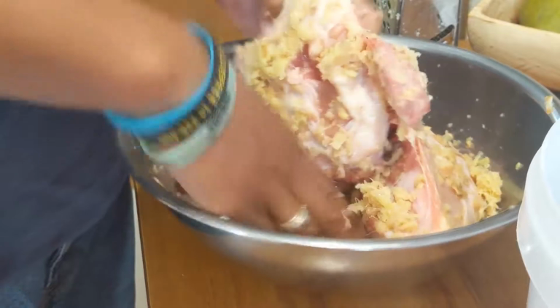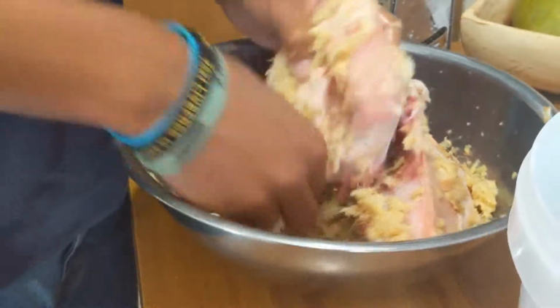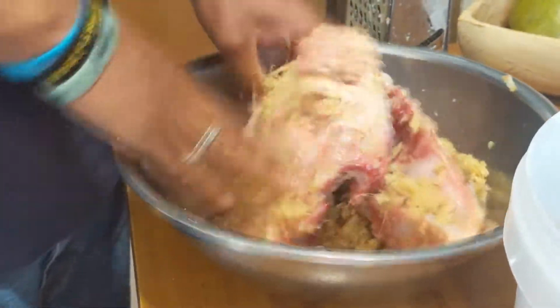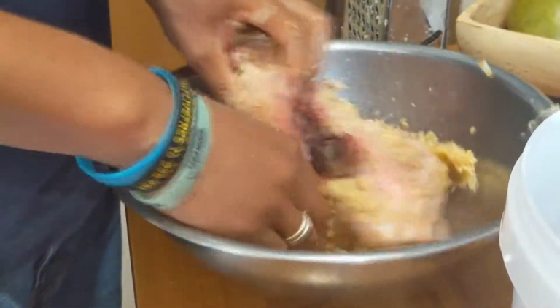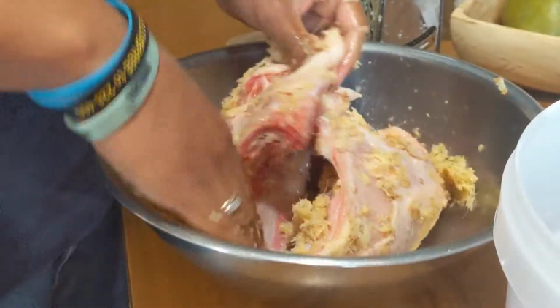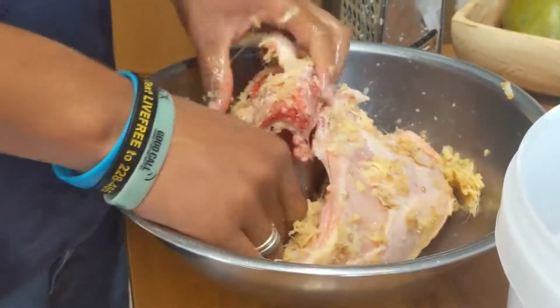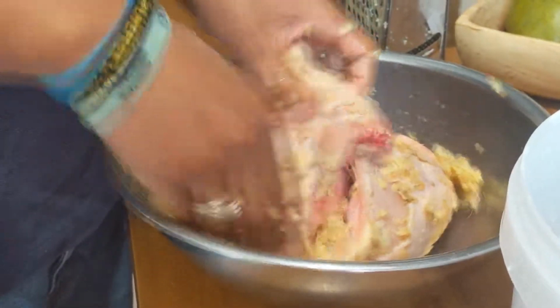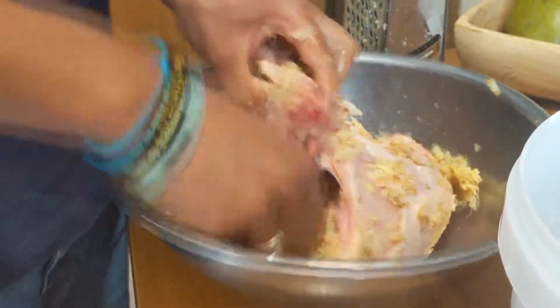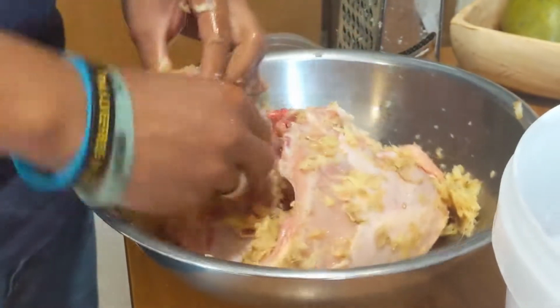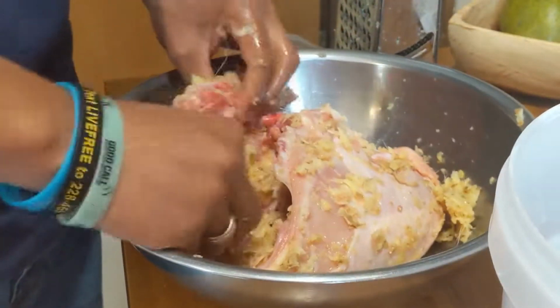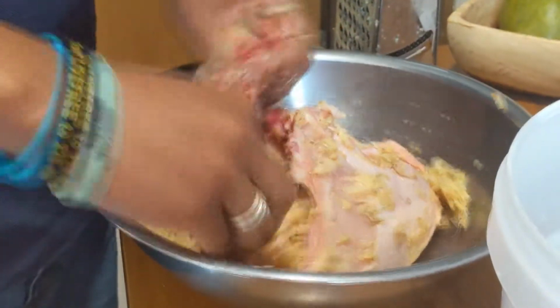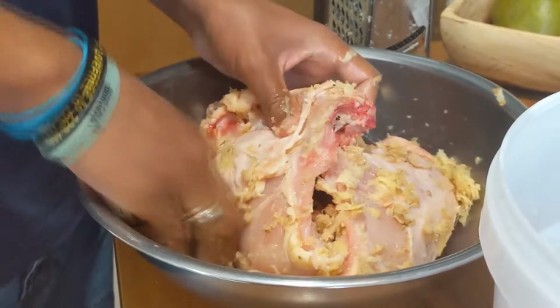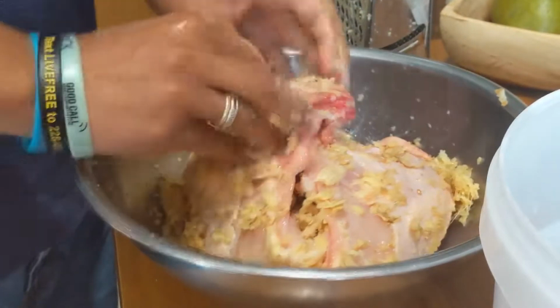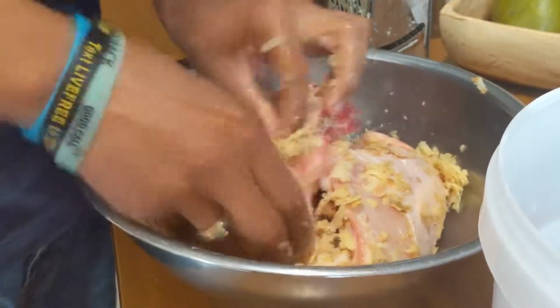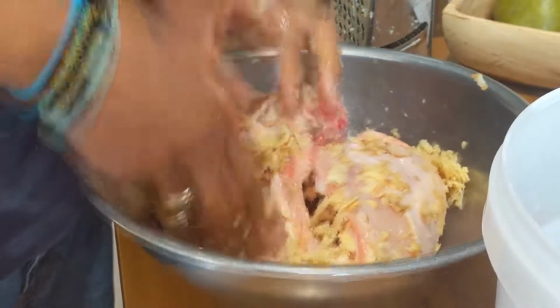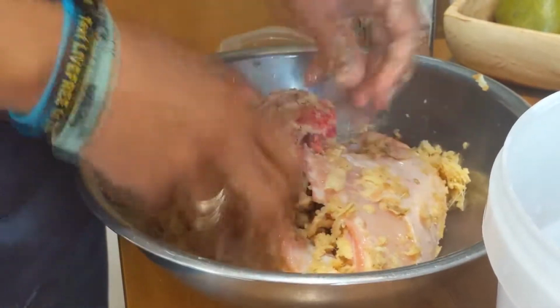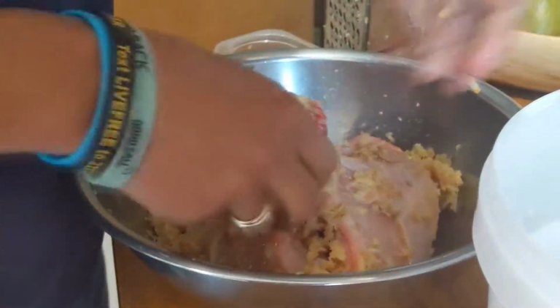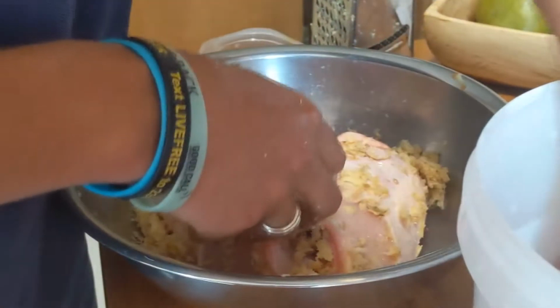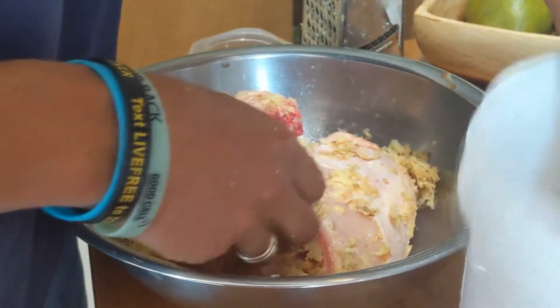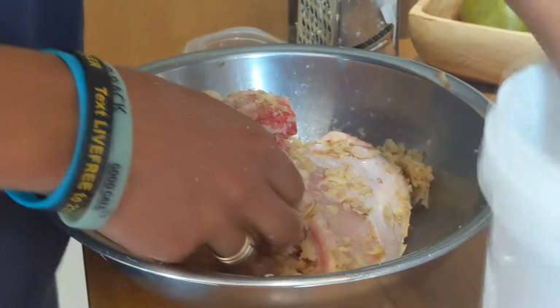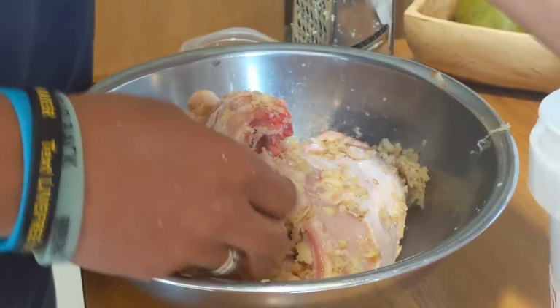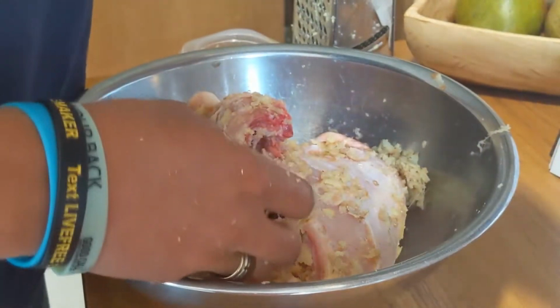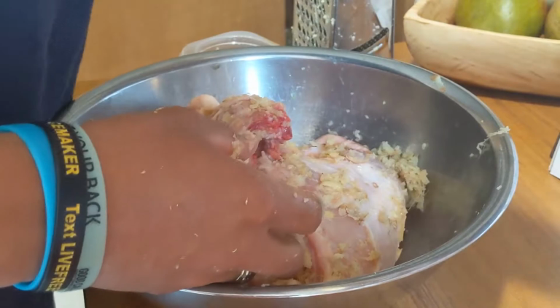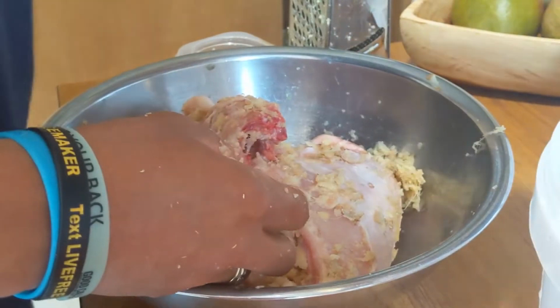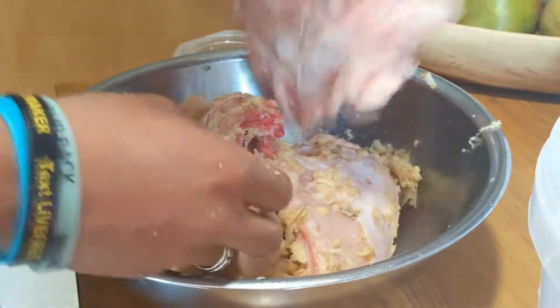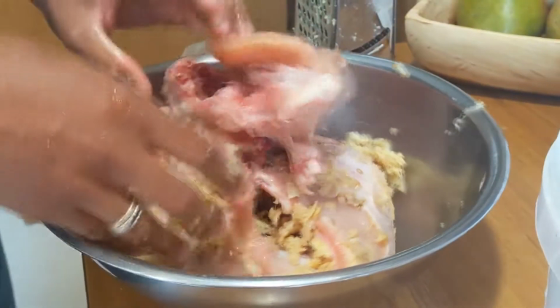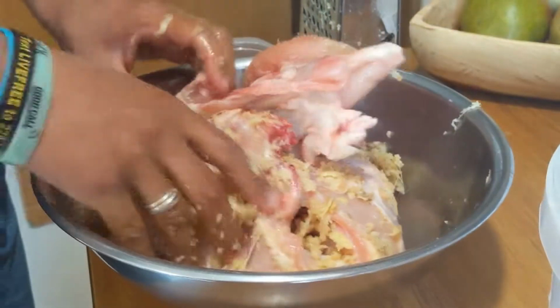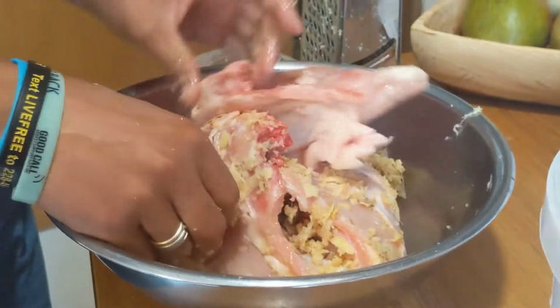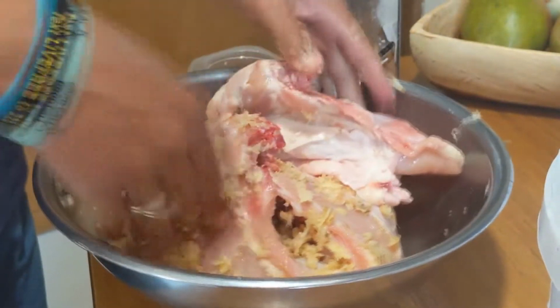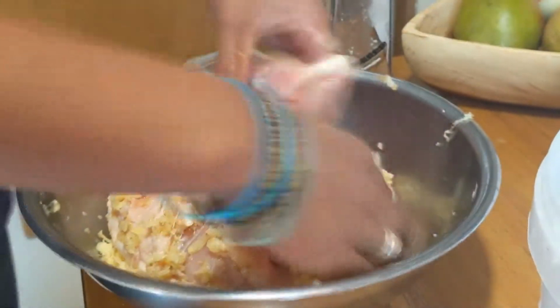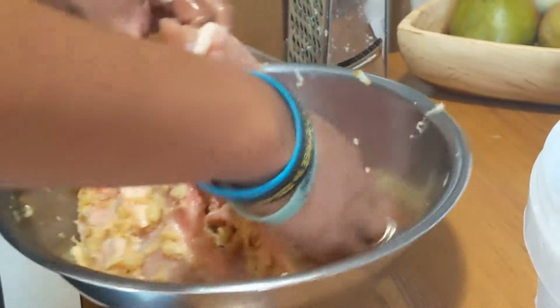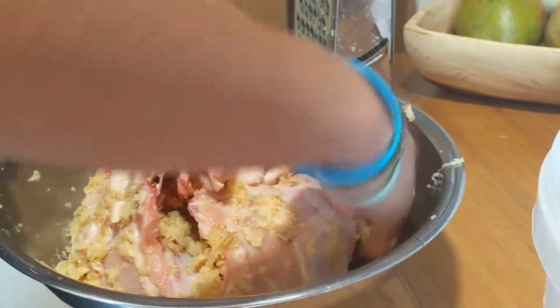Mom, what's the name of that ginger drink you make? Is it just called Ginger Drink? That Jamaican thing? So — ginger and pineapple. And turmeric. Turmeric — it's the secret ingredient.